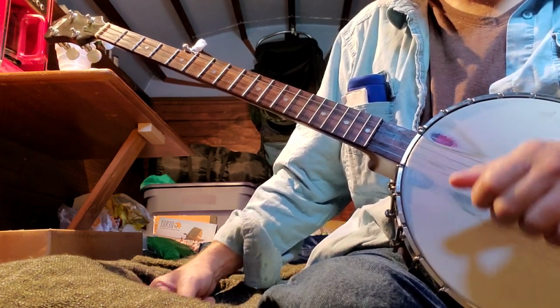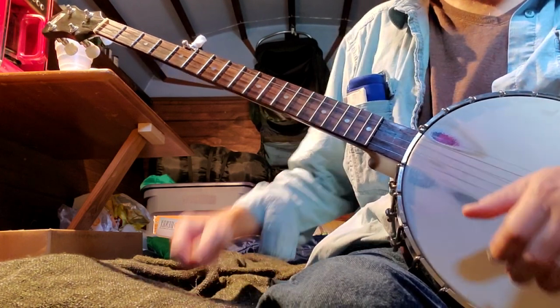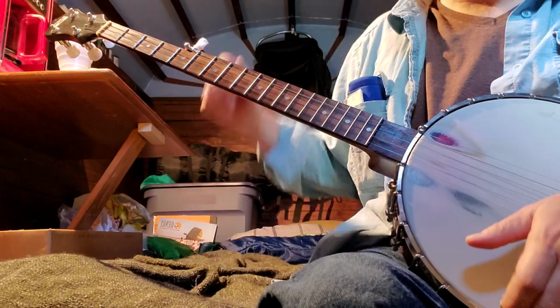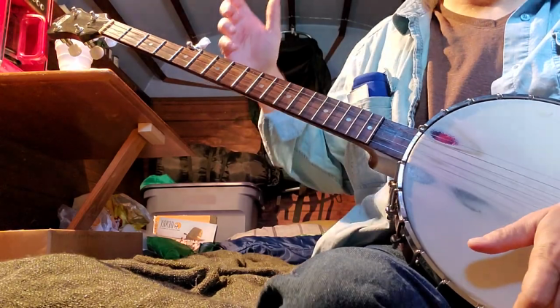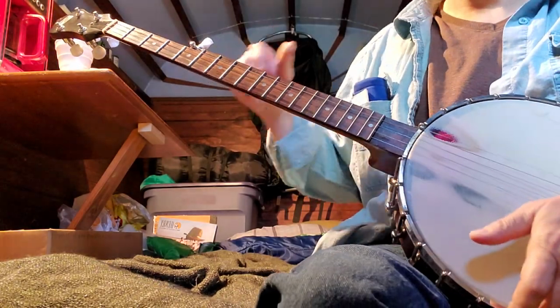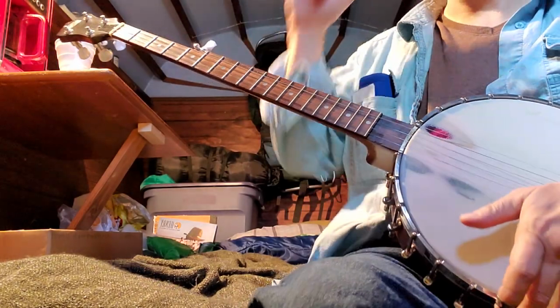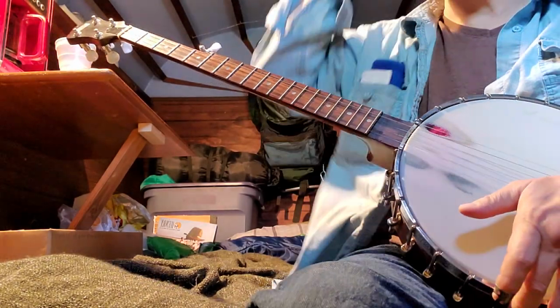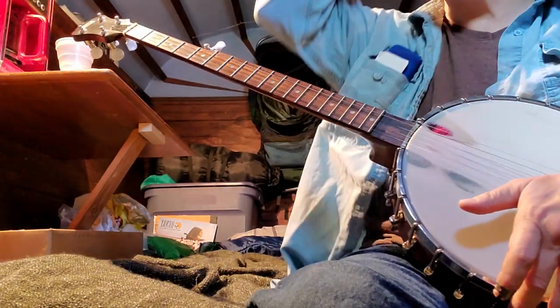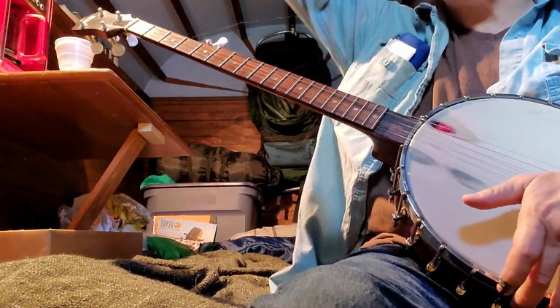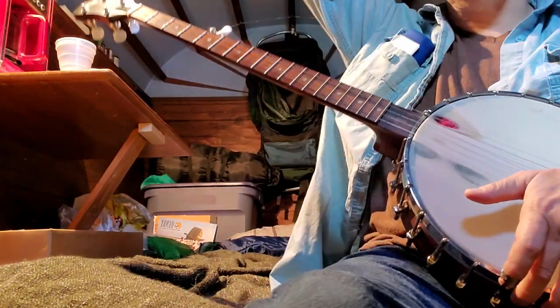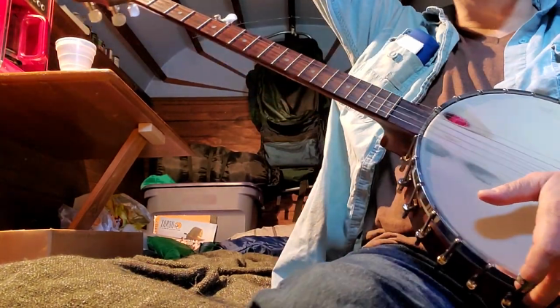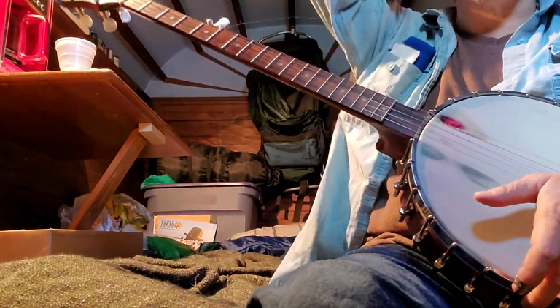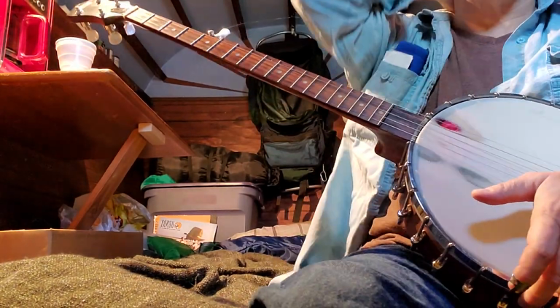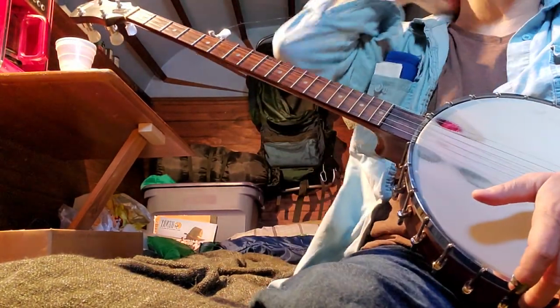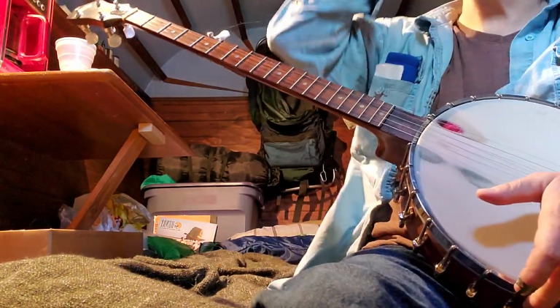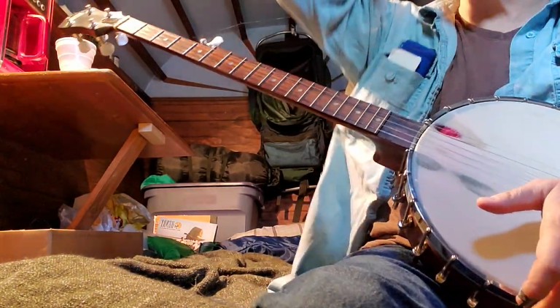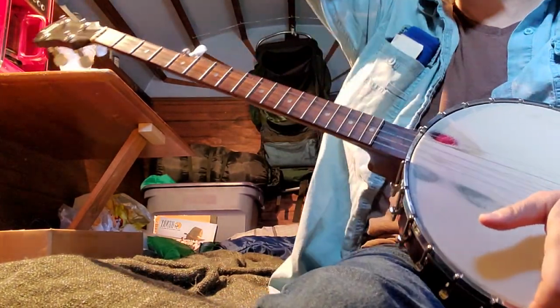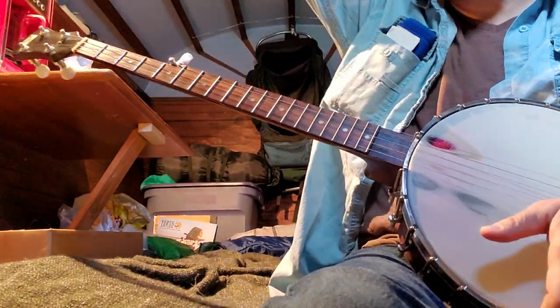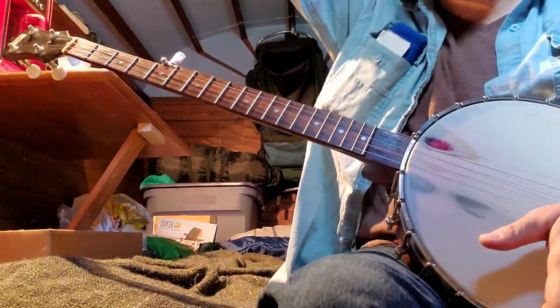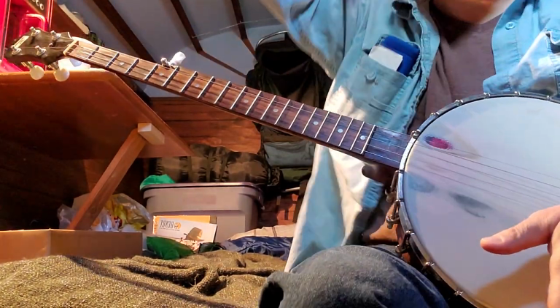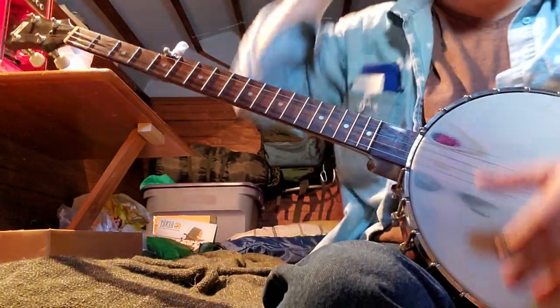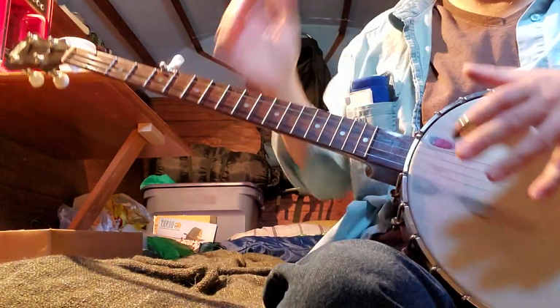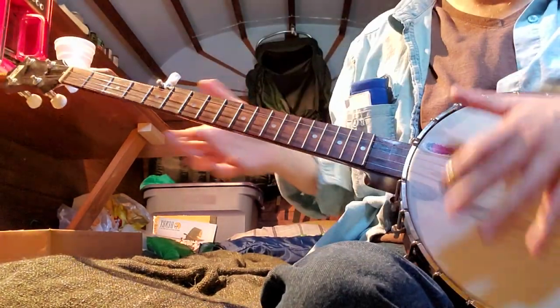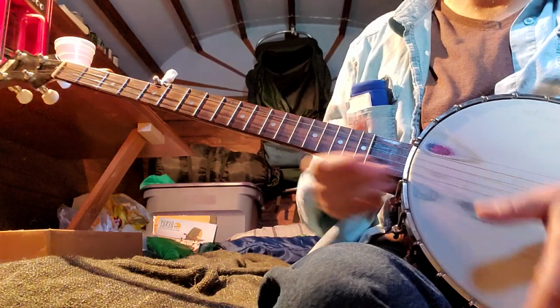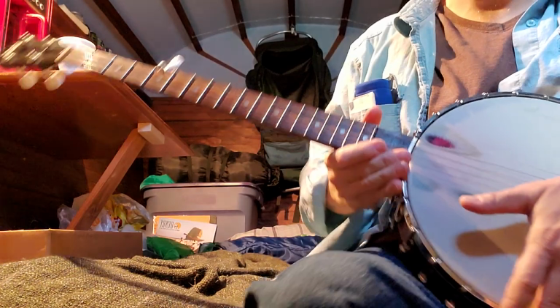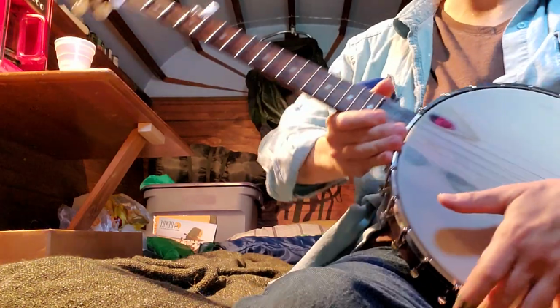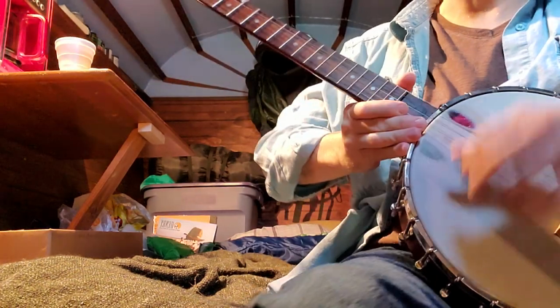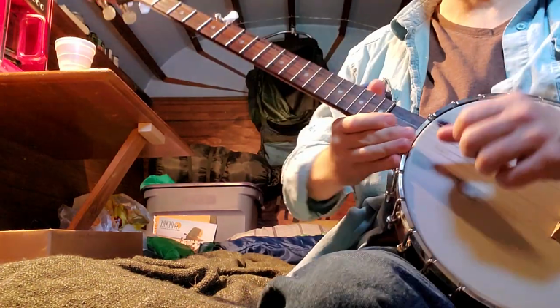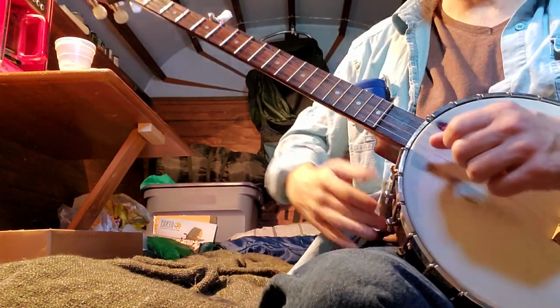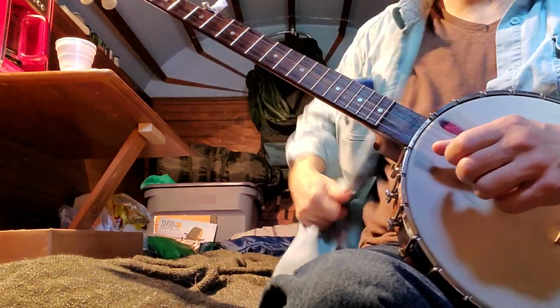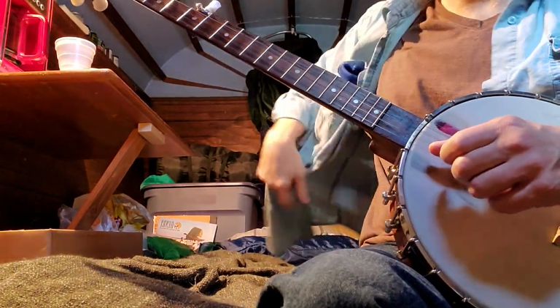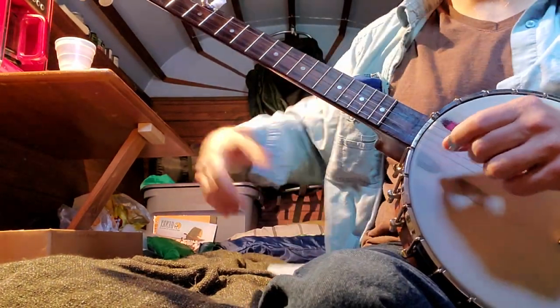I think he's got his banjo tuned up in the recording too. This is up about a half-step — actually I think he's up a whole step.